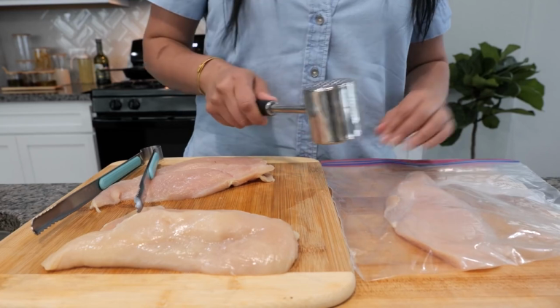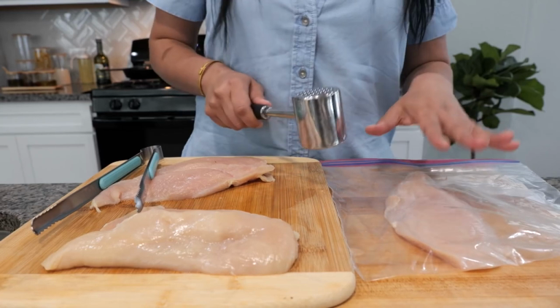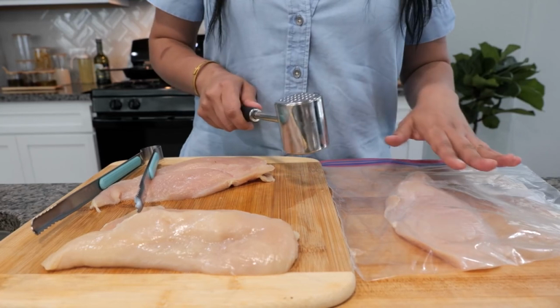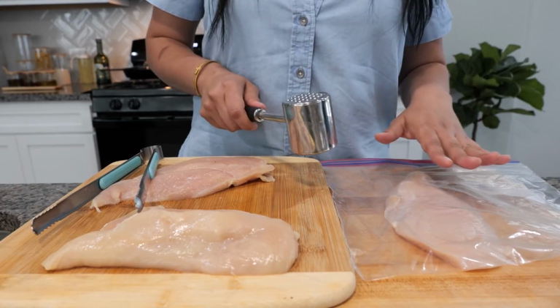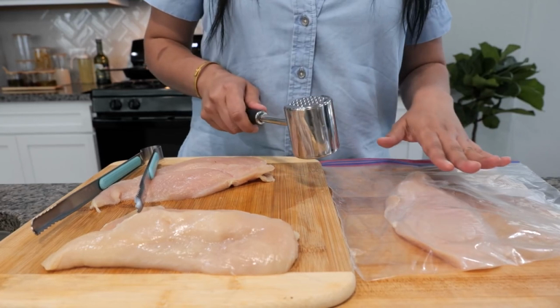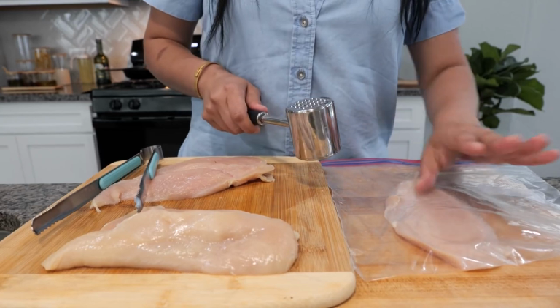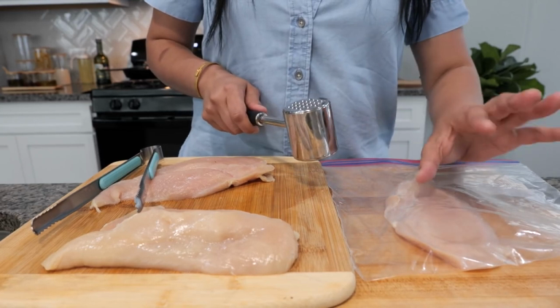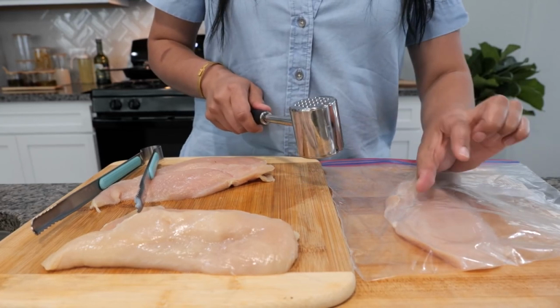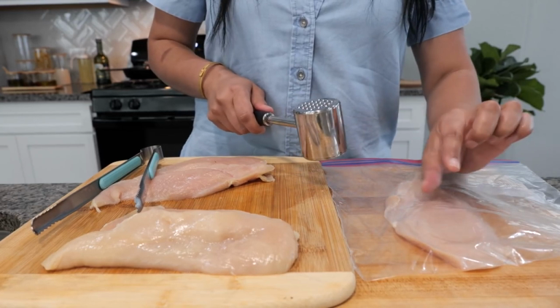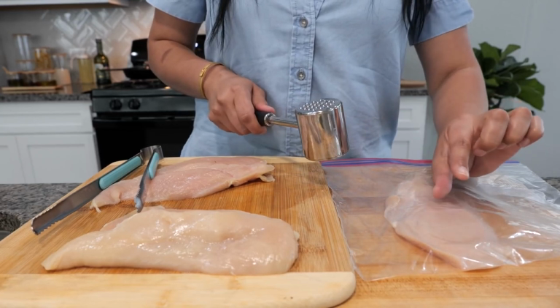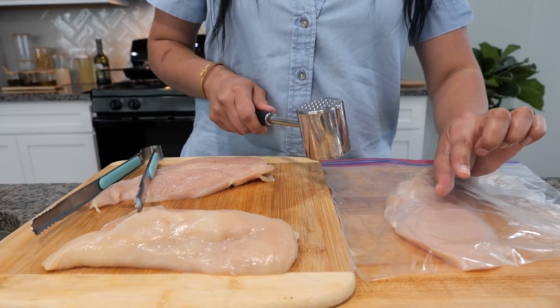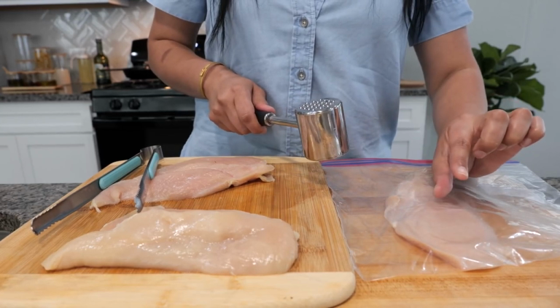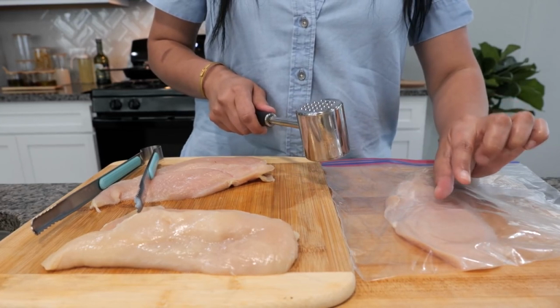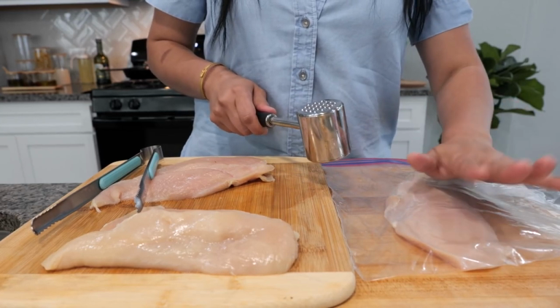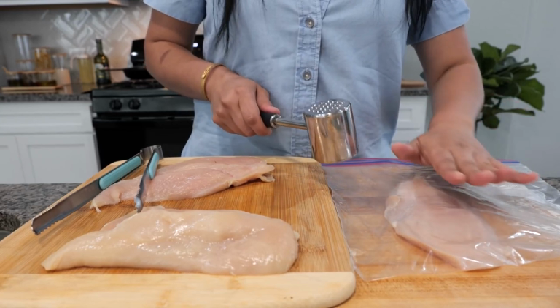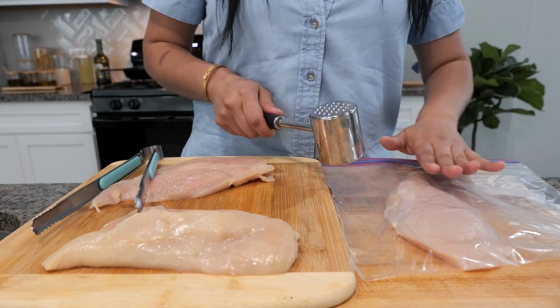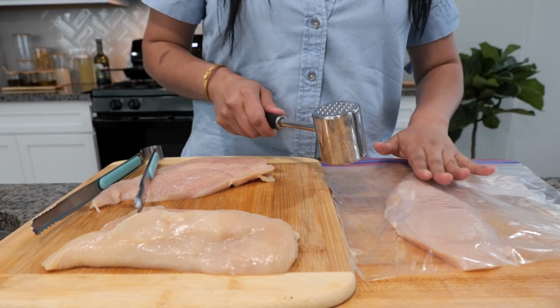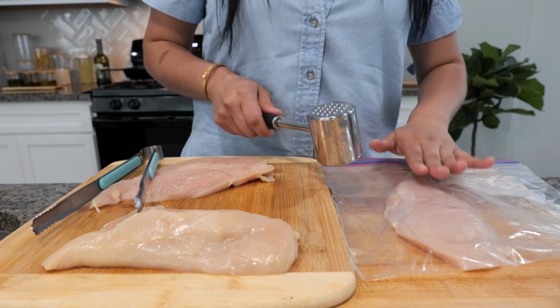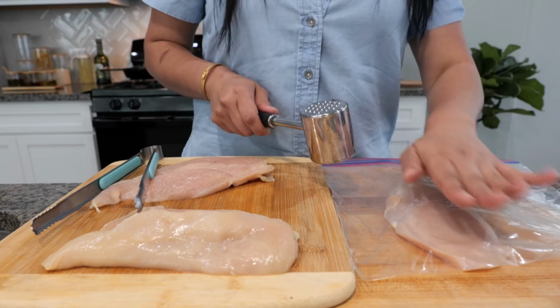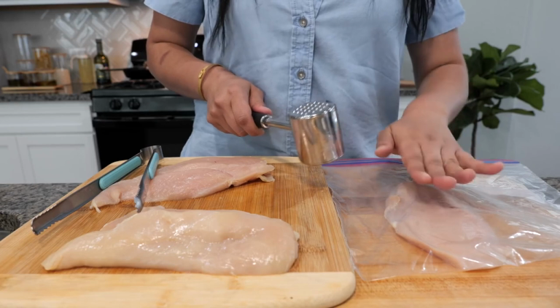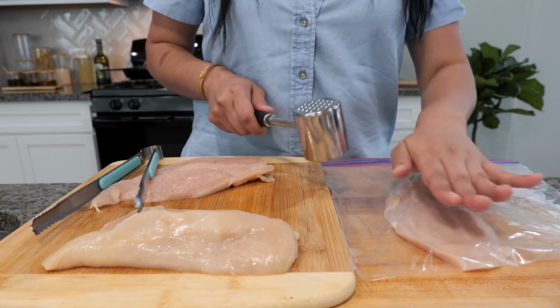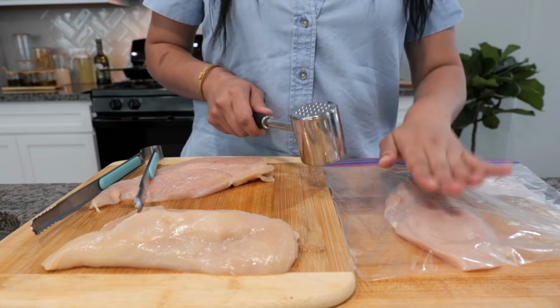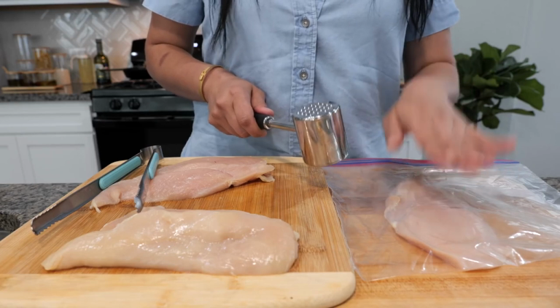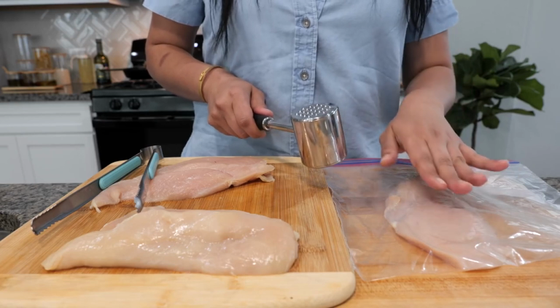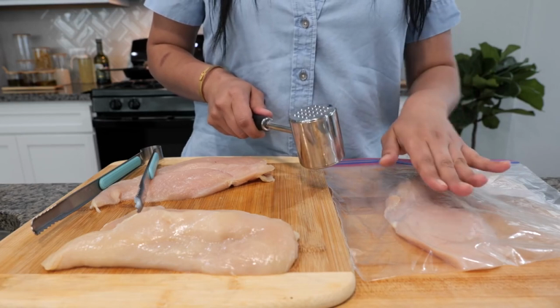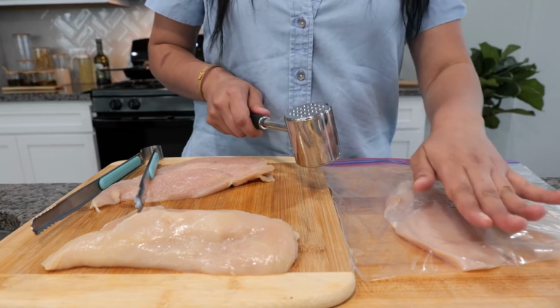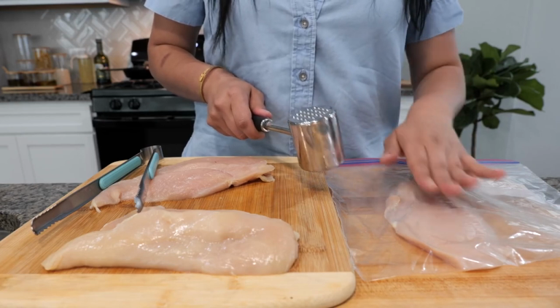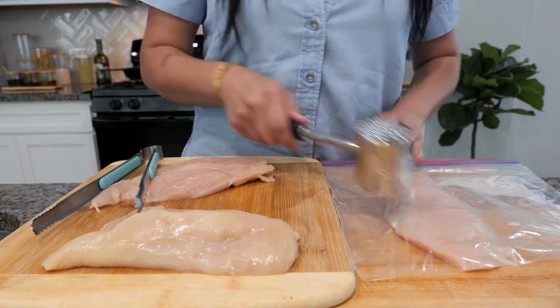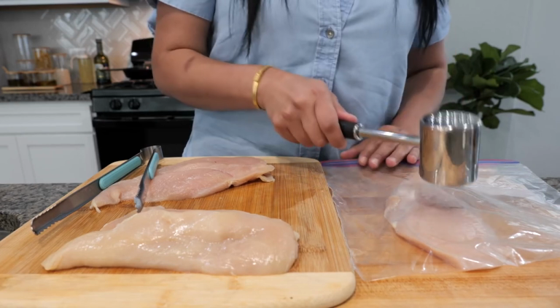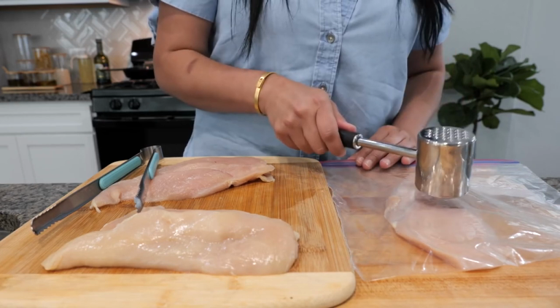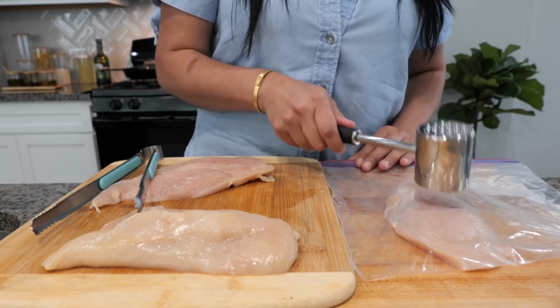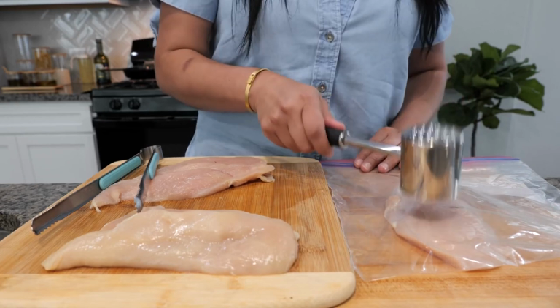You'll notice when you cook chicken you get the chicken breast that's a little bit thicker and then it goes thin. We want to flatten it — not completely — but just enough so that it cooks evenly.